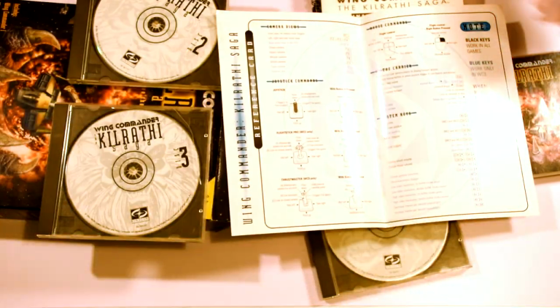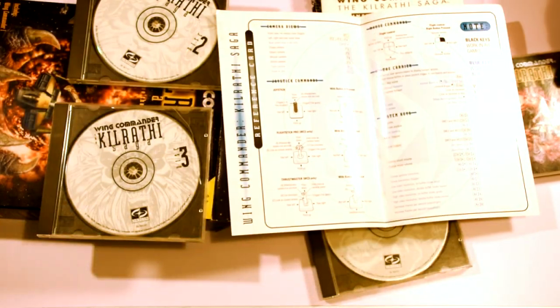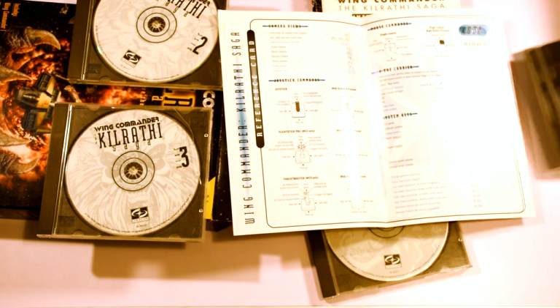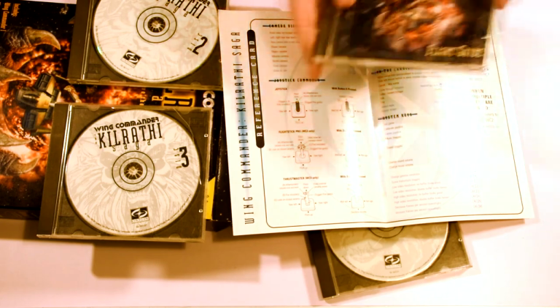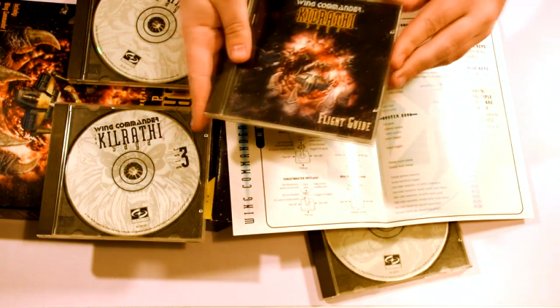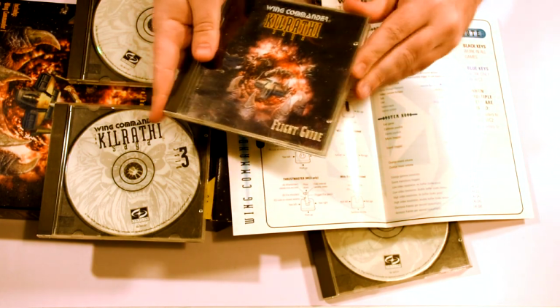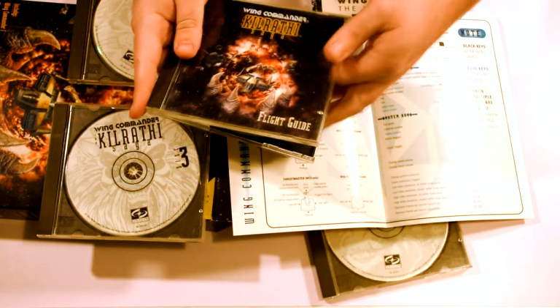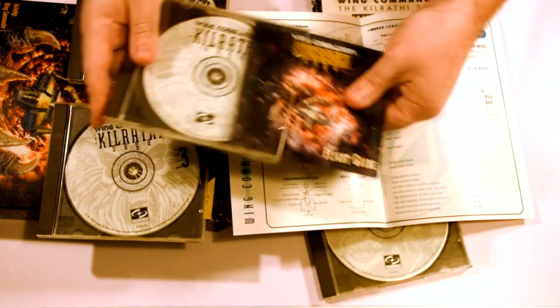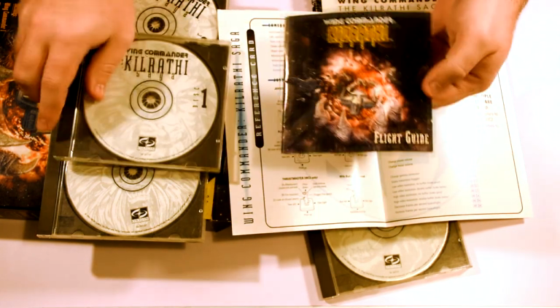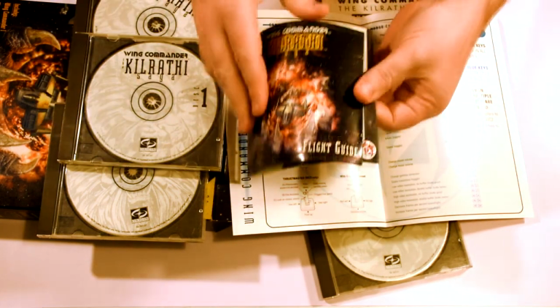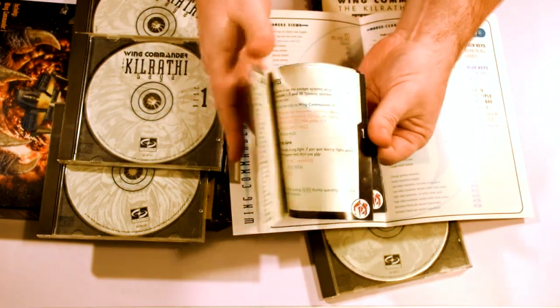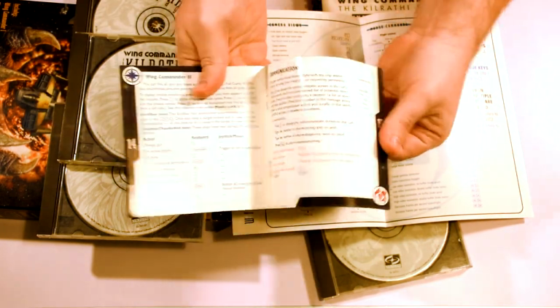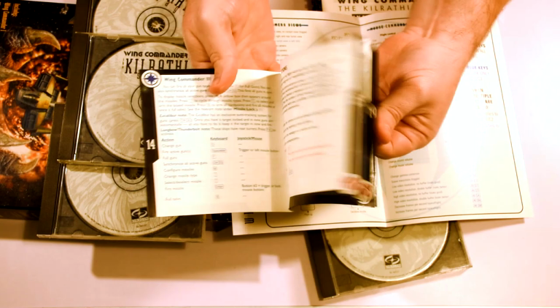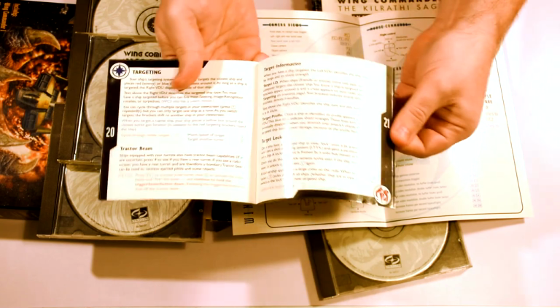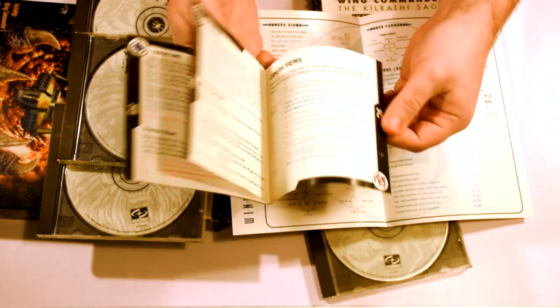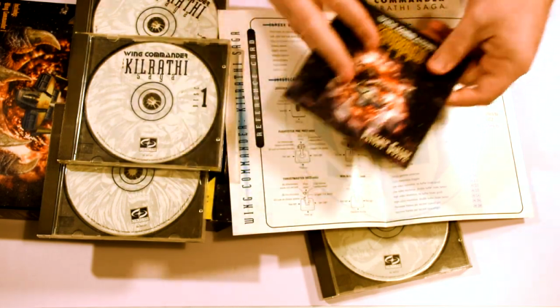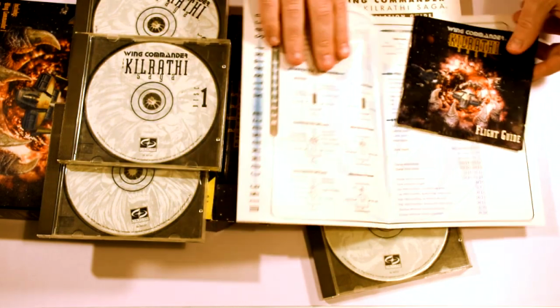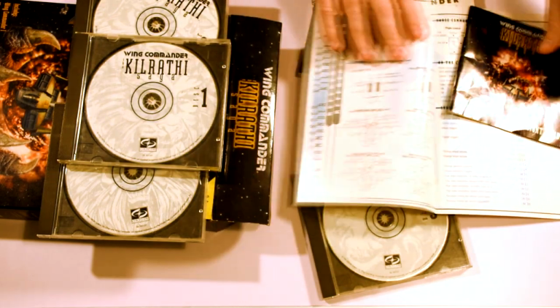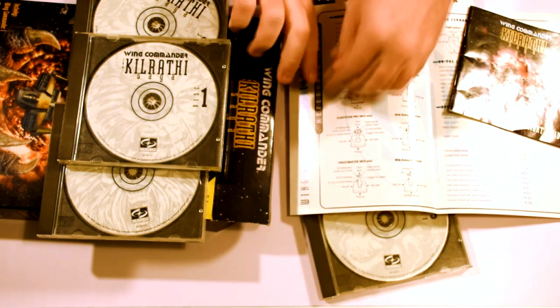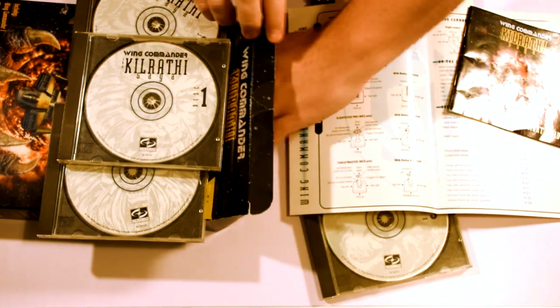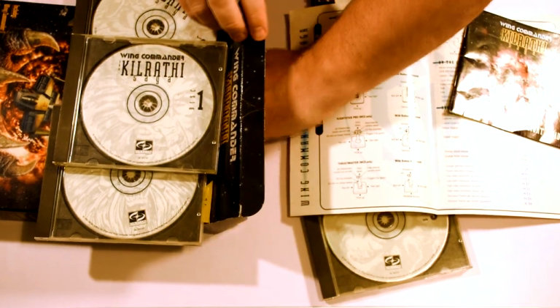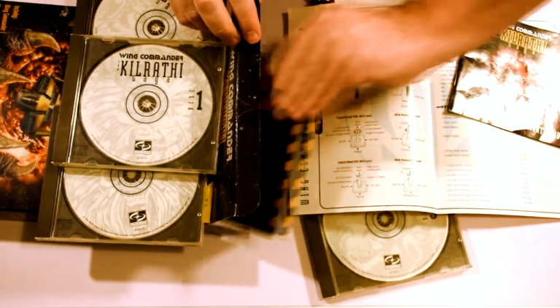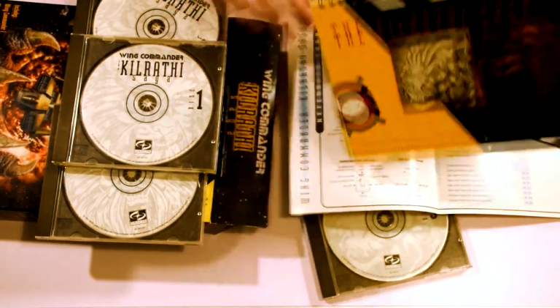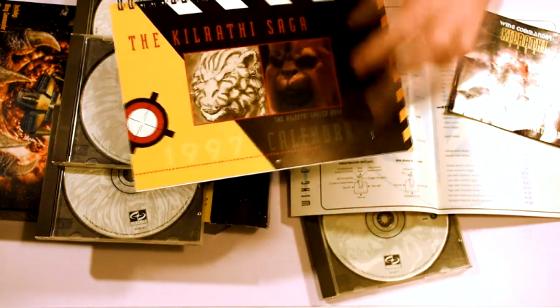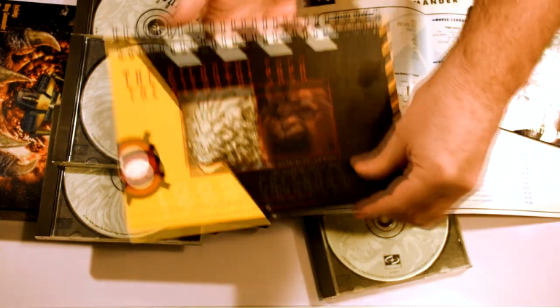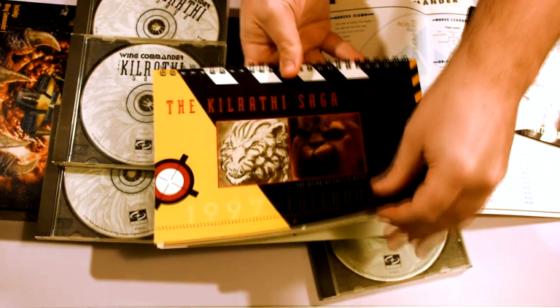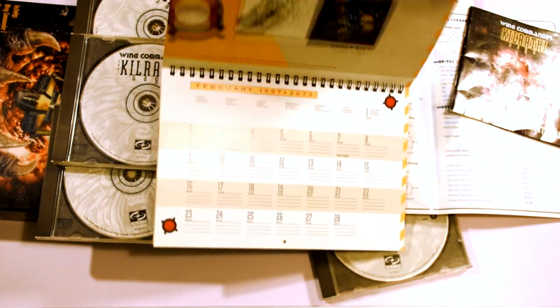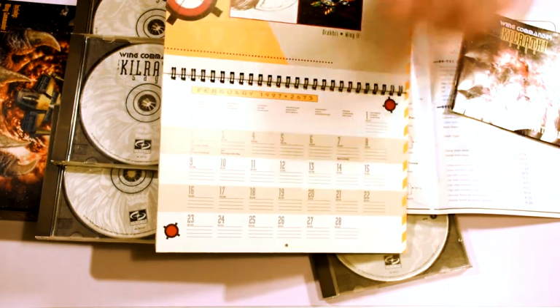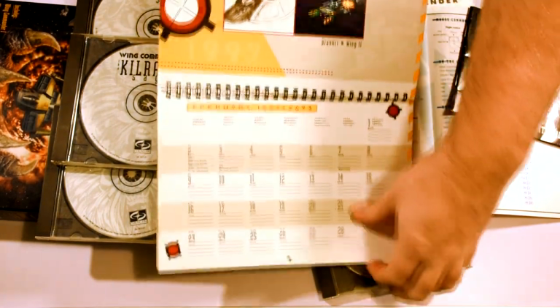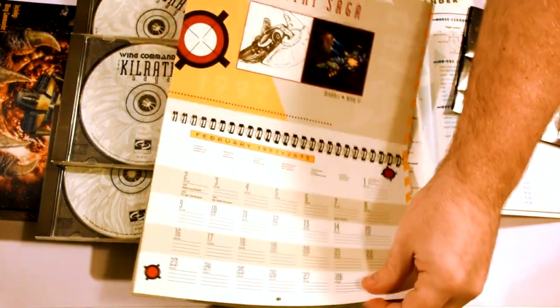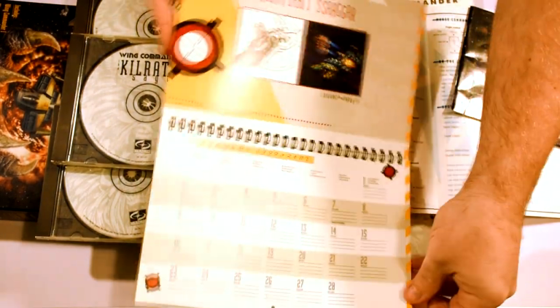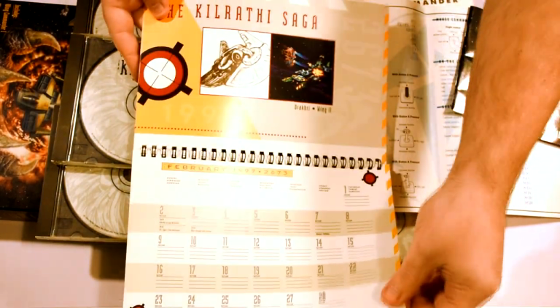The first jewel case also contained a small booklet that gave you the basics of how to get going. On top of that there was also a calendar for 1997 or 2673, so it's set in over 650 years' time.